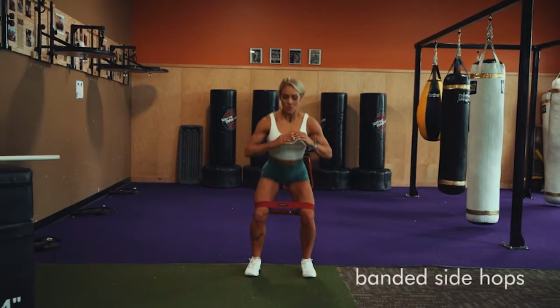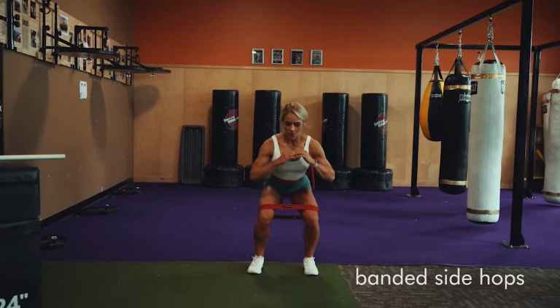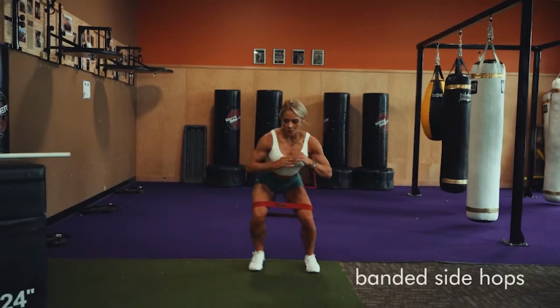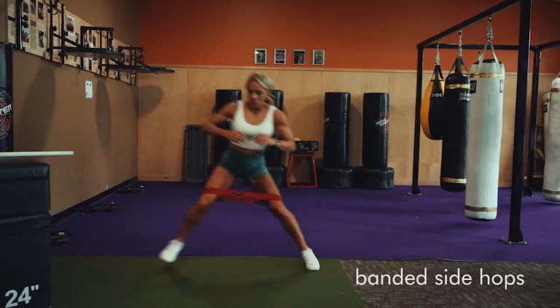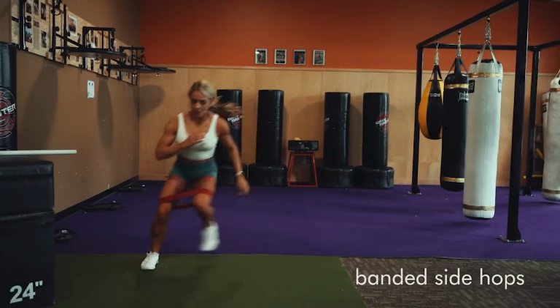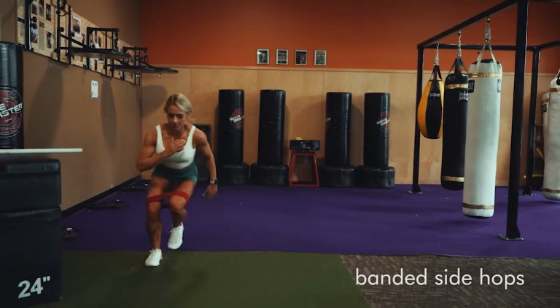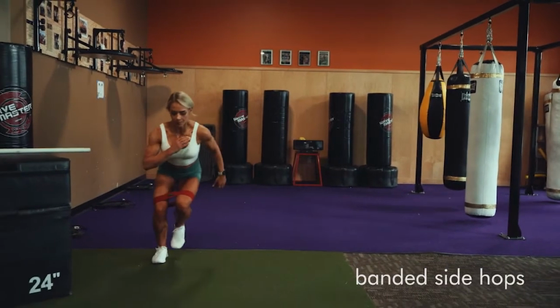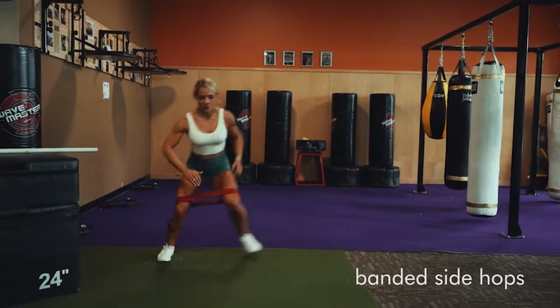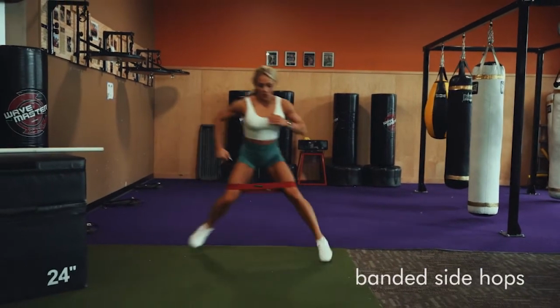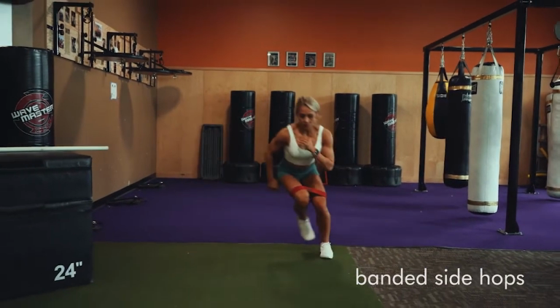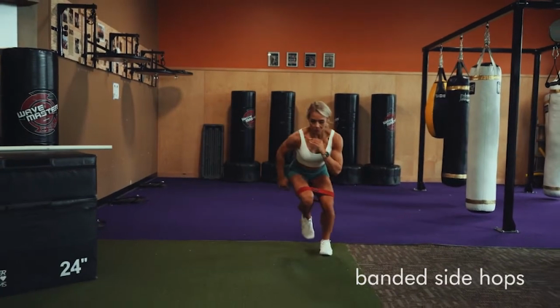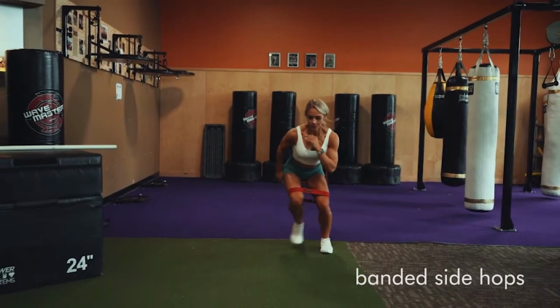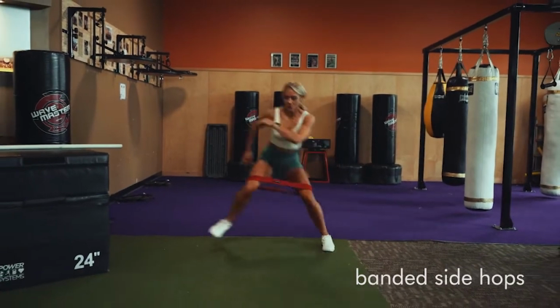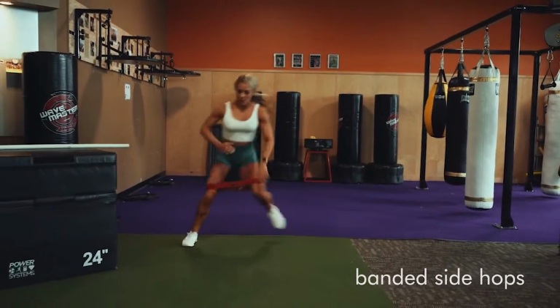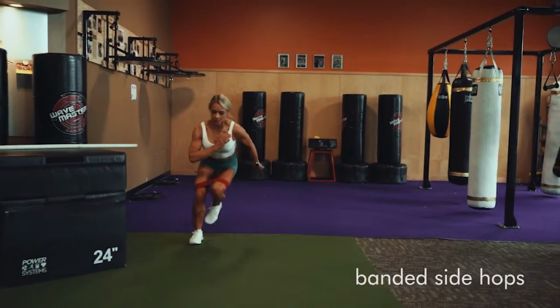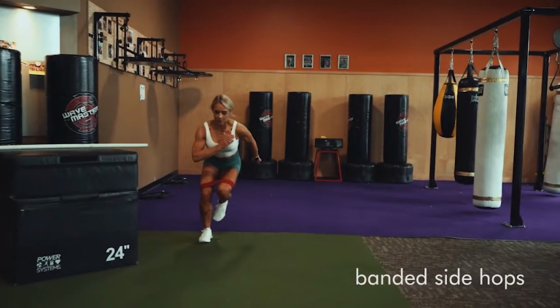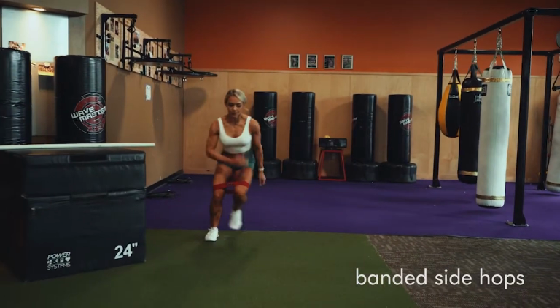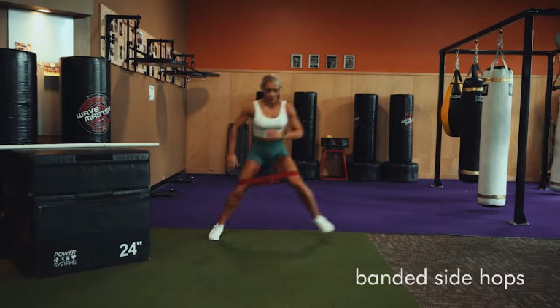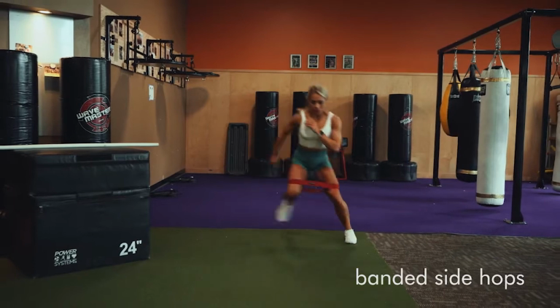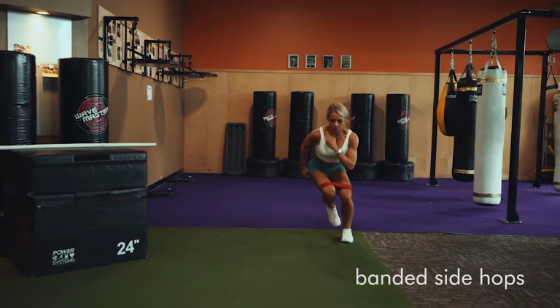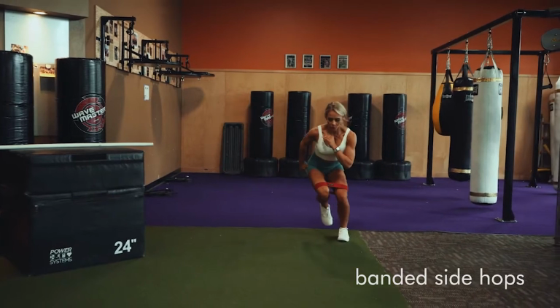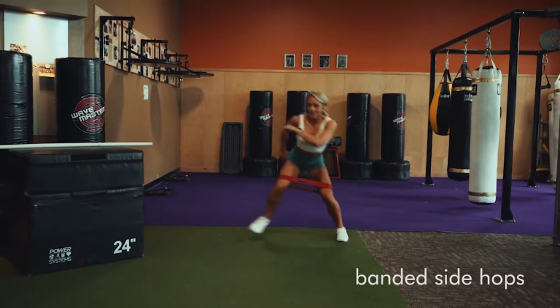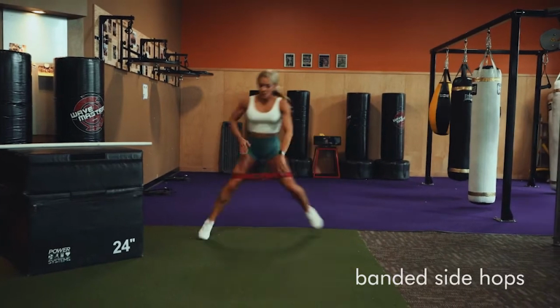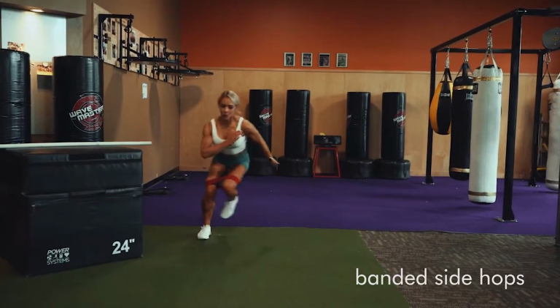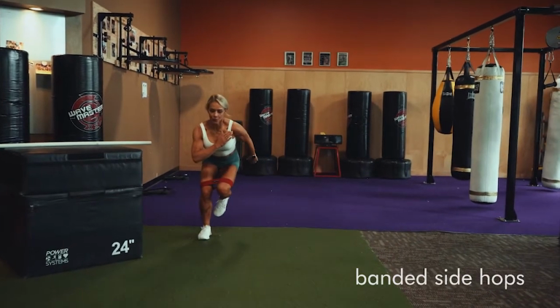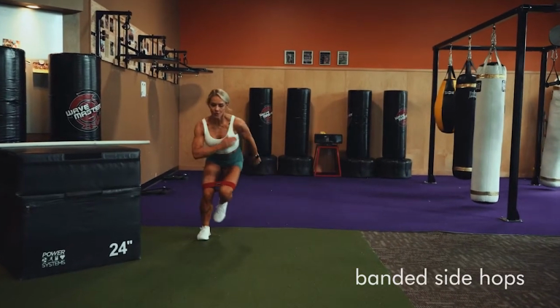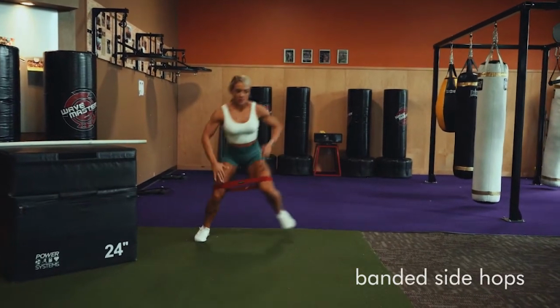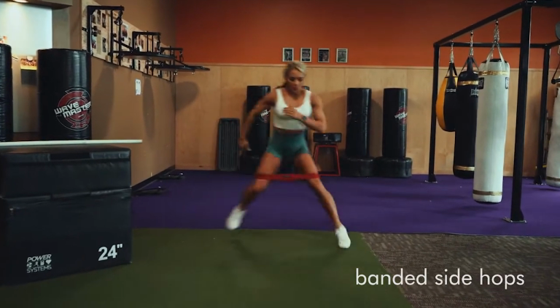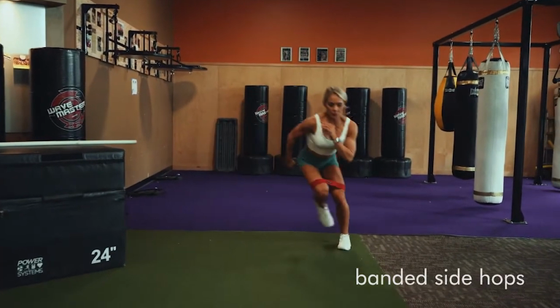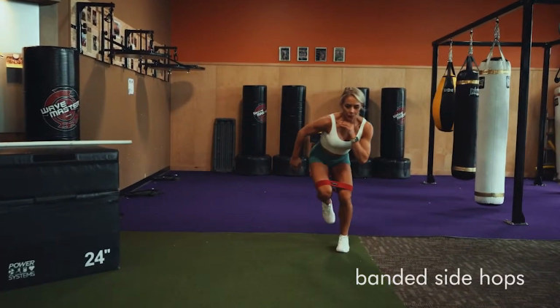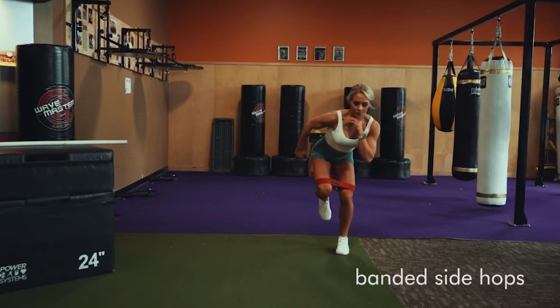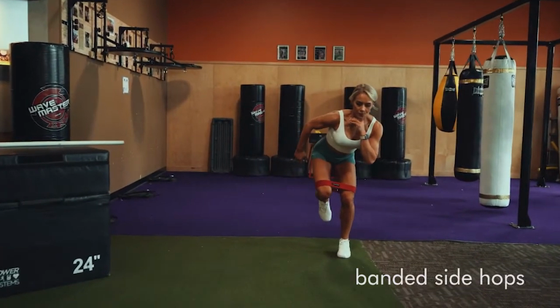Banded side hops. You're going to get down into a squat and keep your hips bent. Stay as low as you can the entire time.